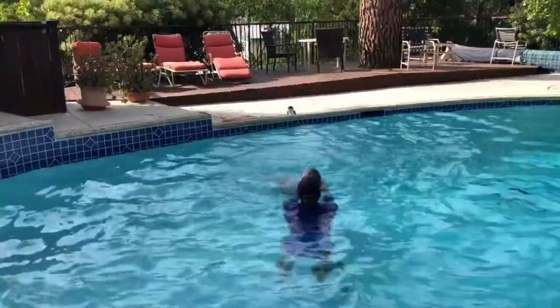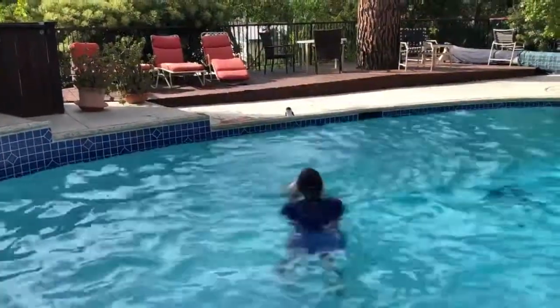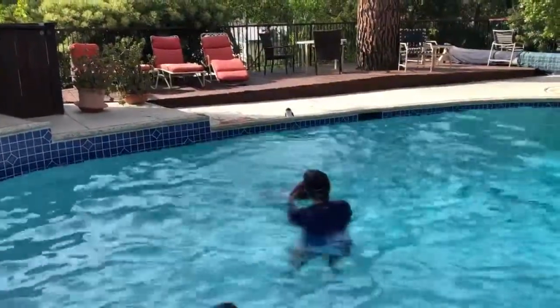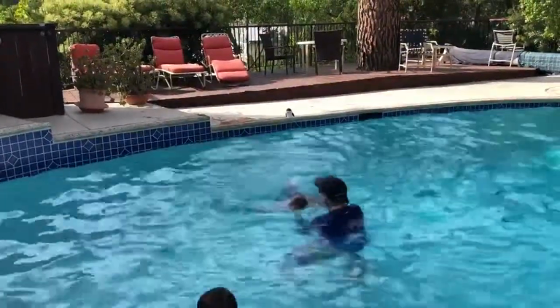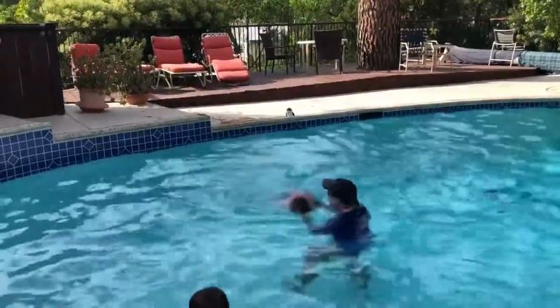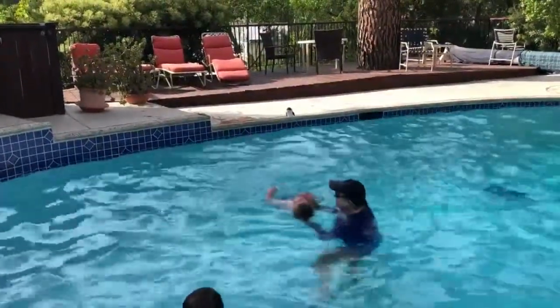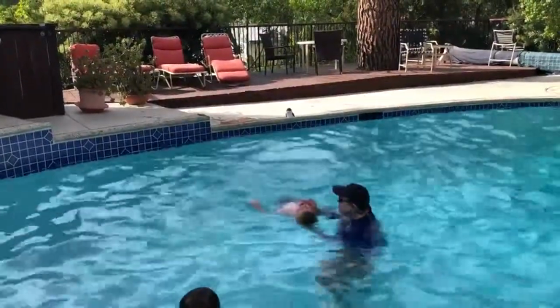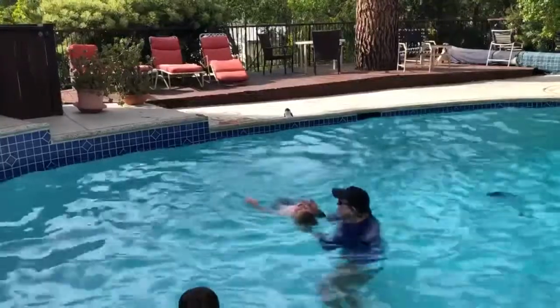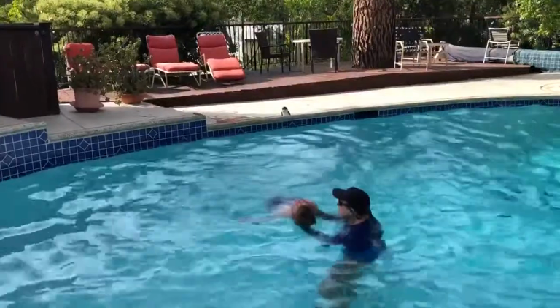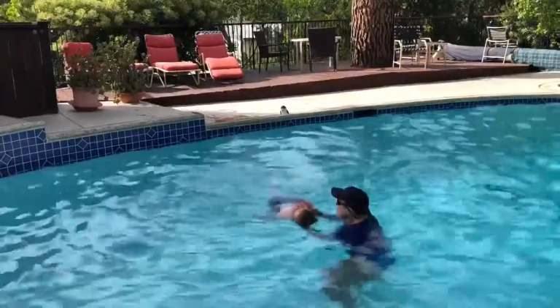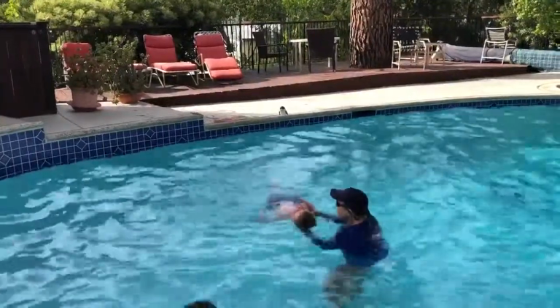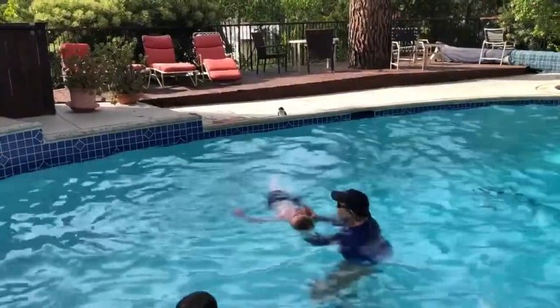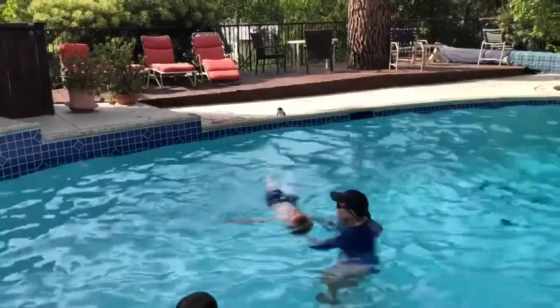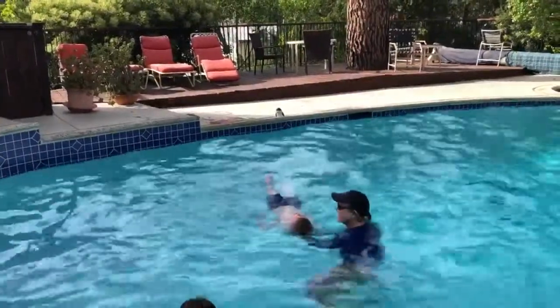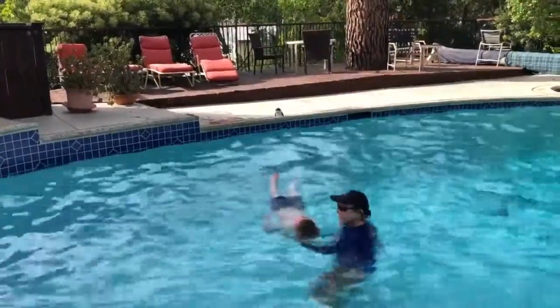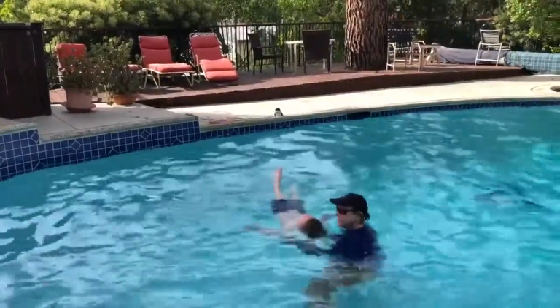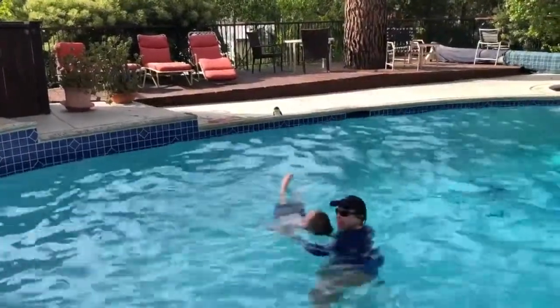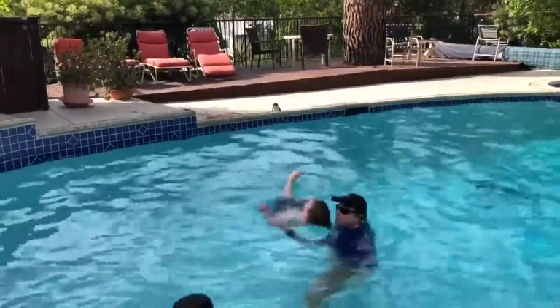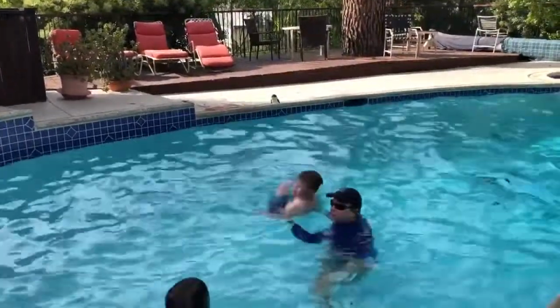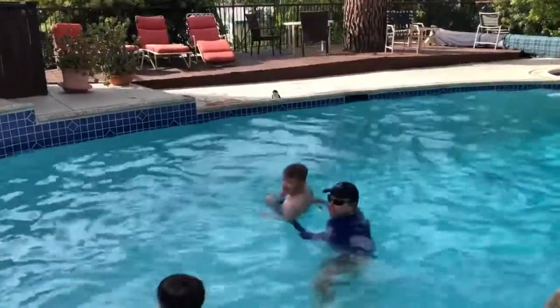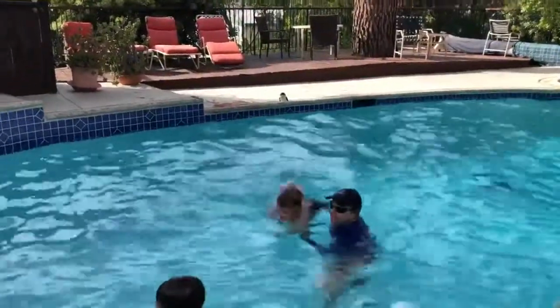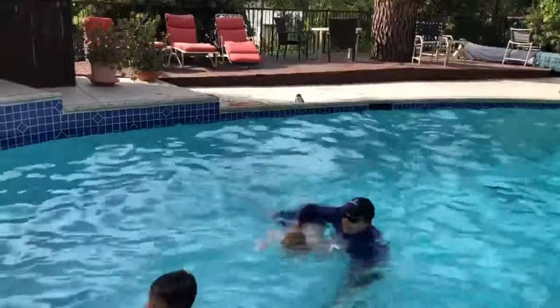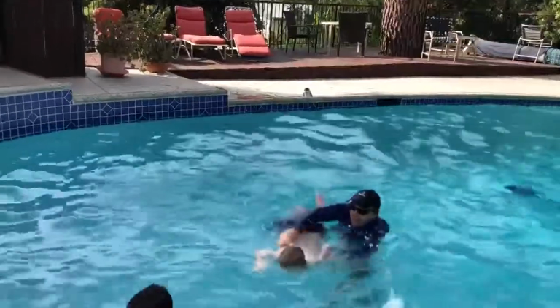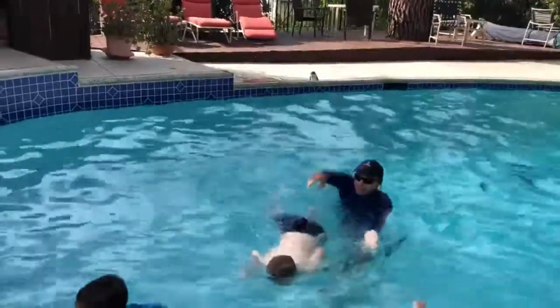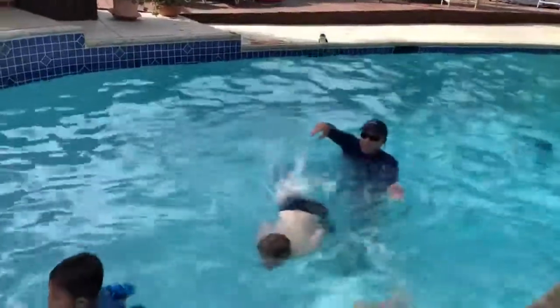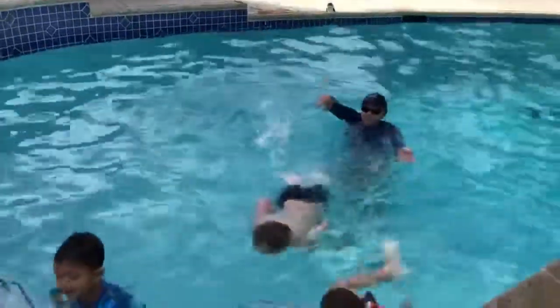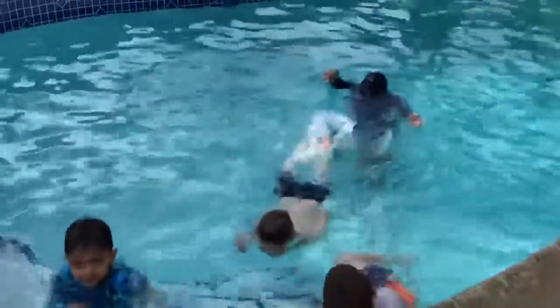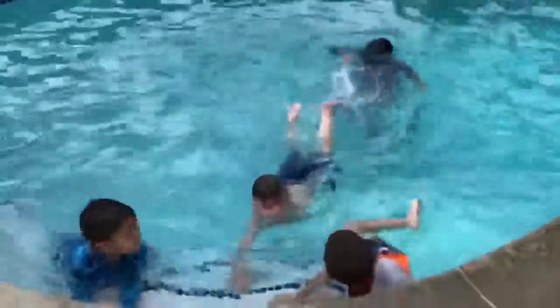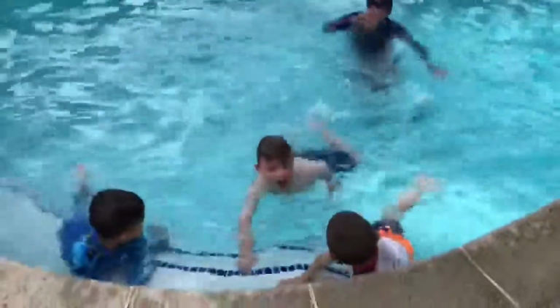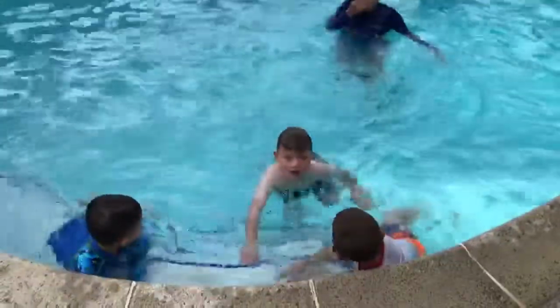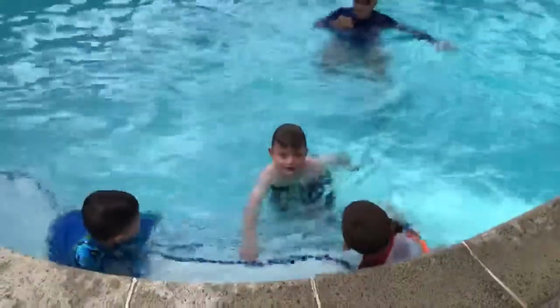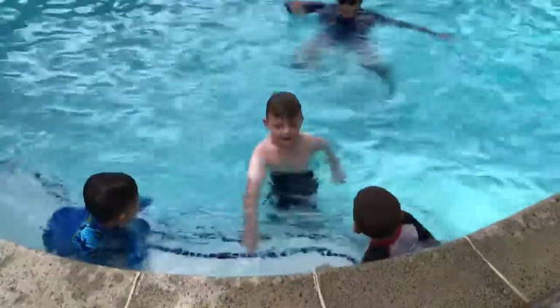Head back a little bit more and do your float. Yep. Toes under the water, resting. Now get back in your tummy. Watch out Dylan. And kick into the steps. Very good.